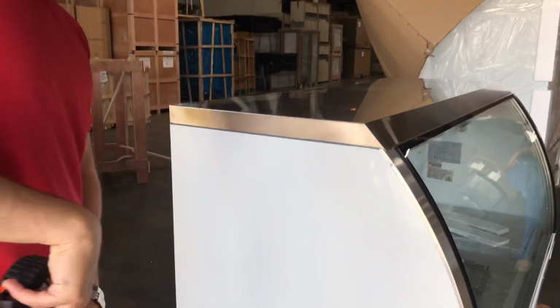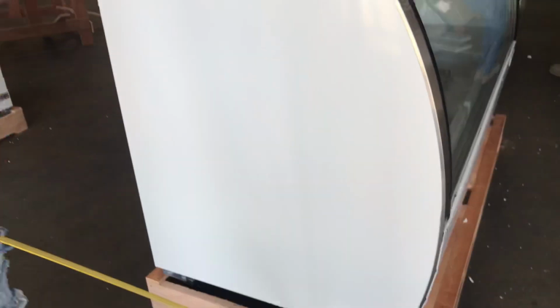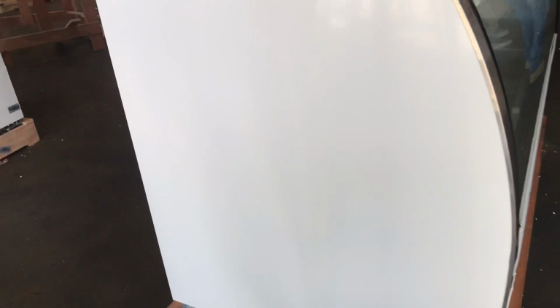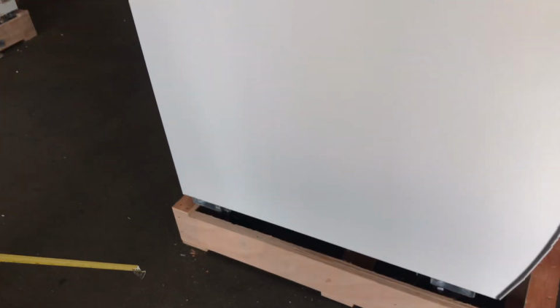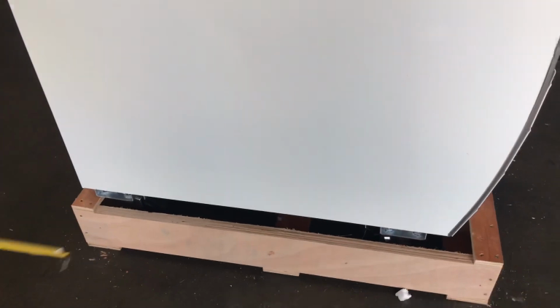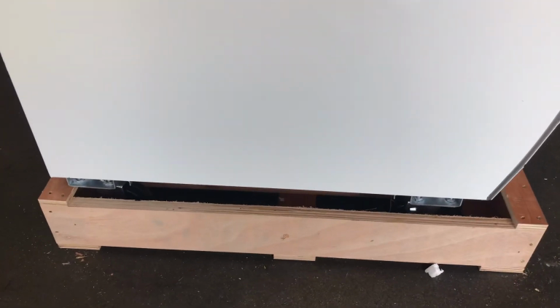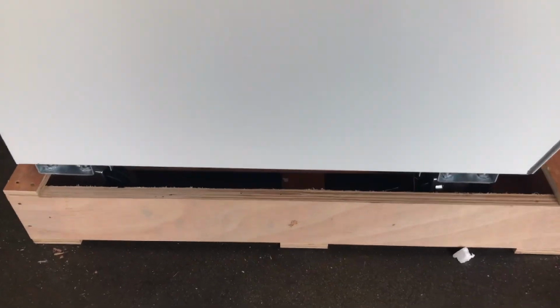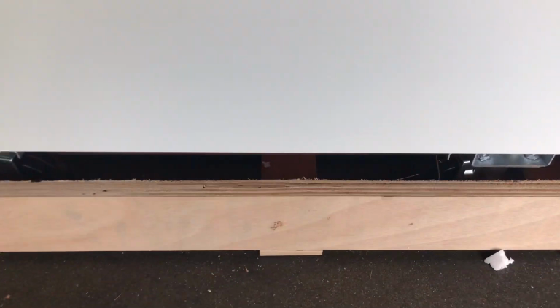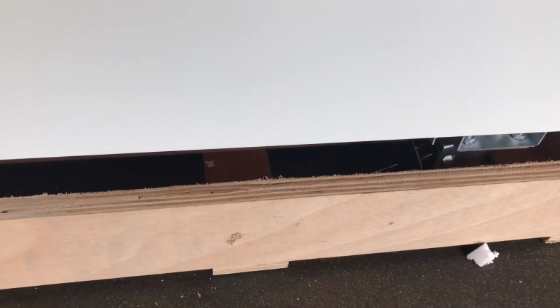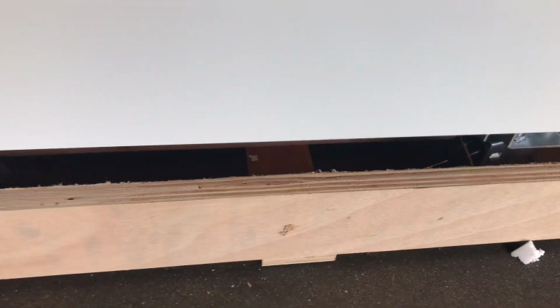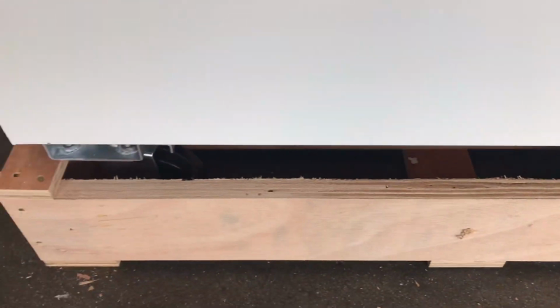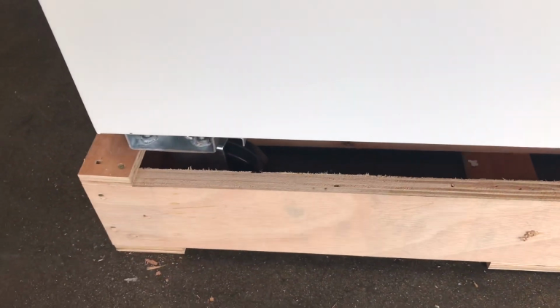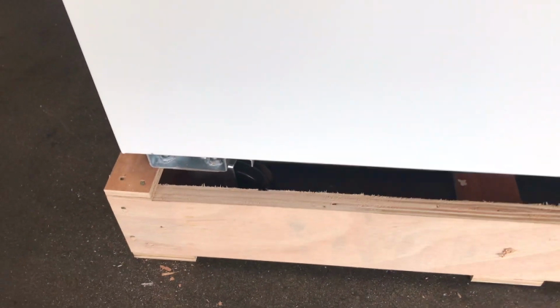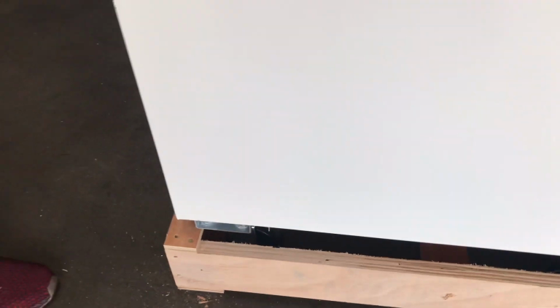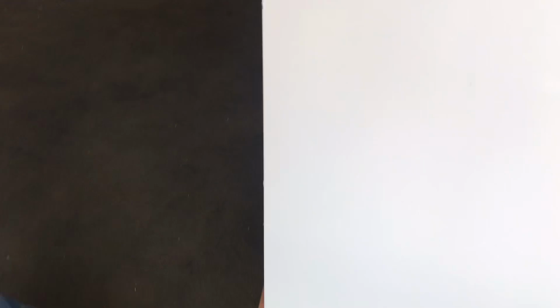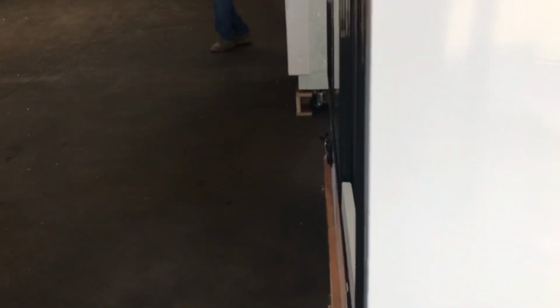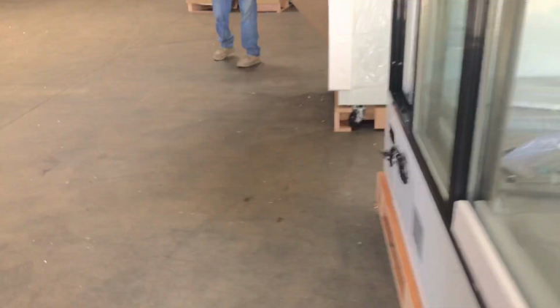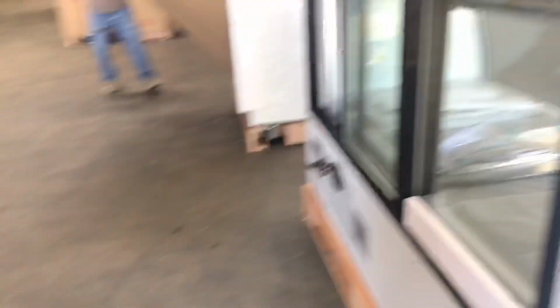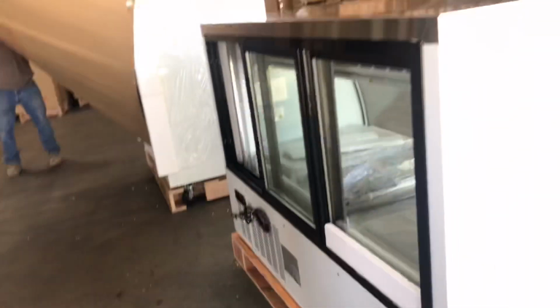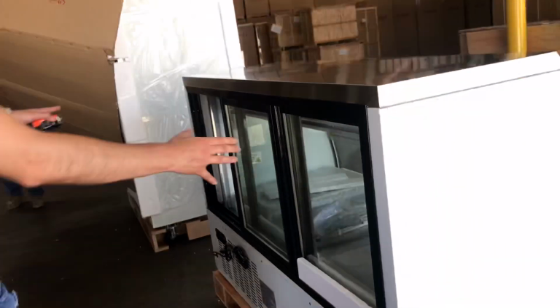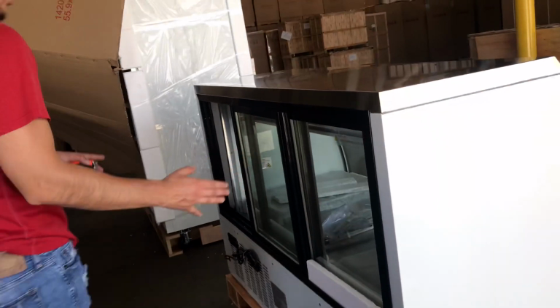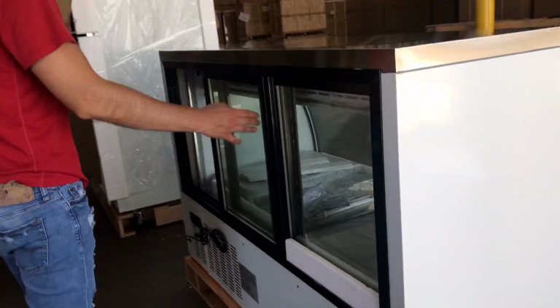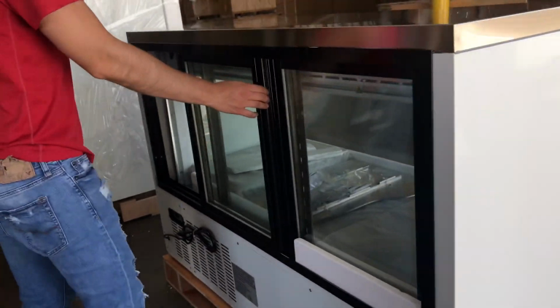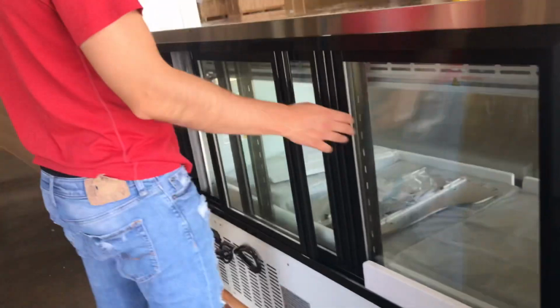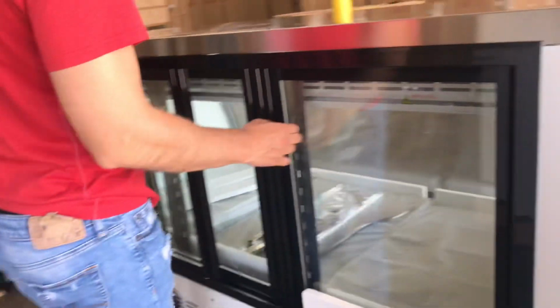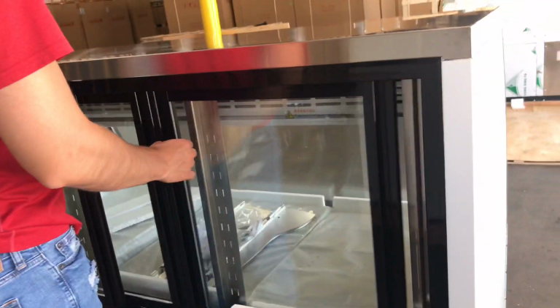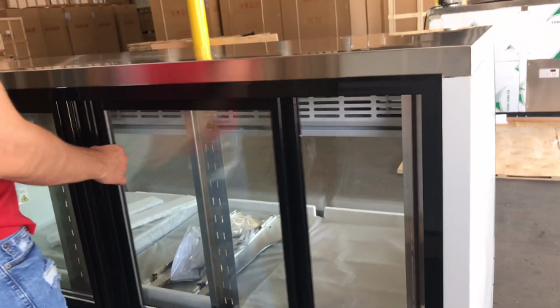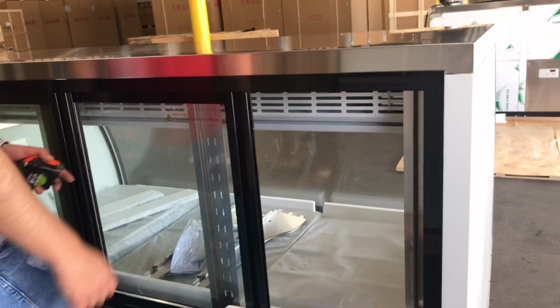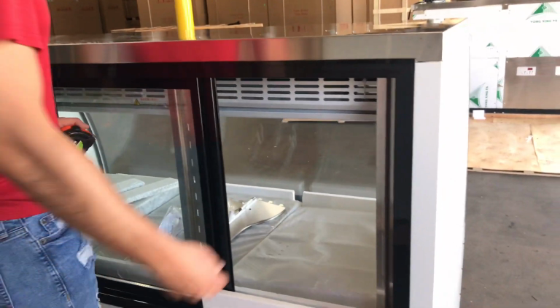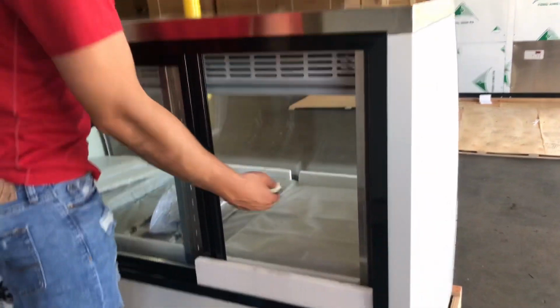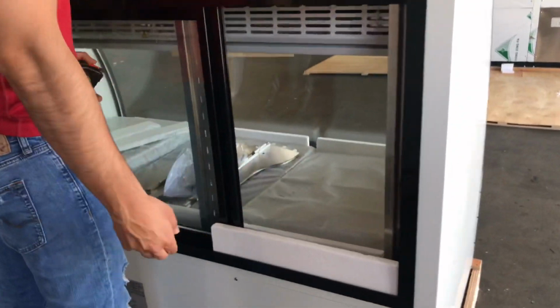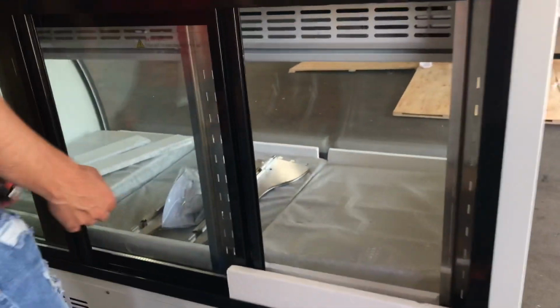The unit does have wheel casters on the bottom, so you can easily move it around if you need to. Over here on the back we have glass sliding doors. You load your product inside through the back.